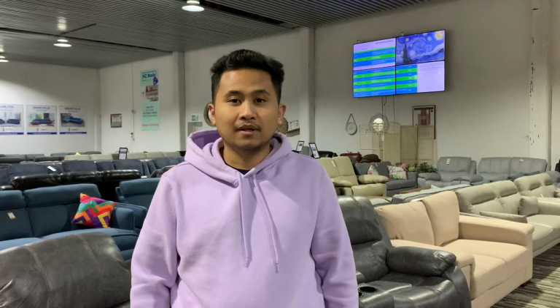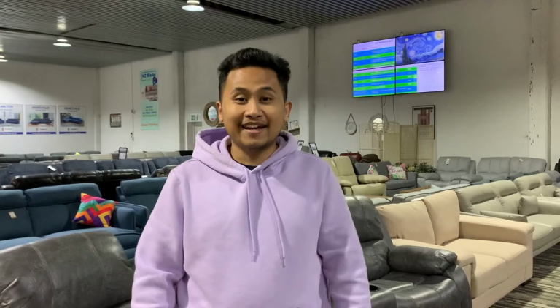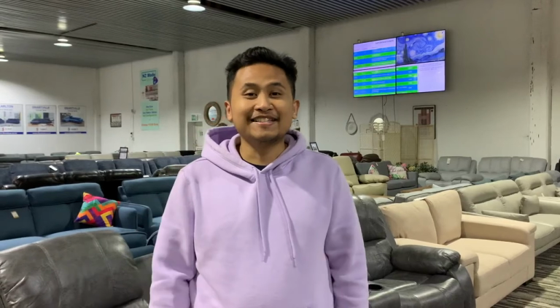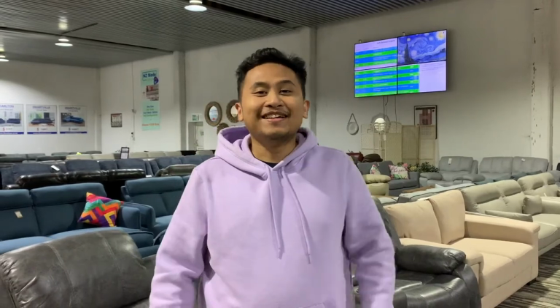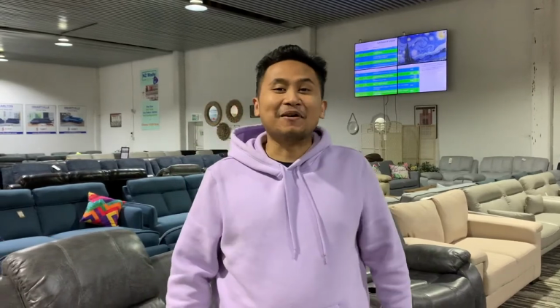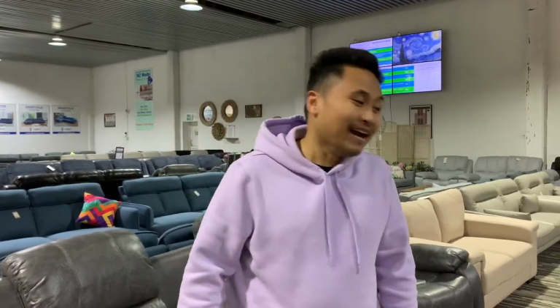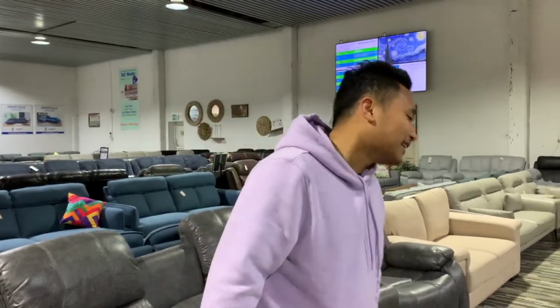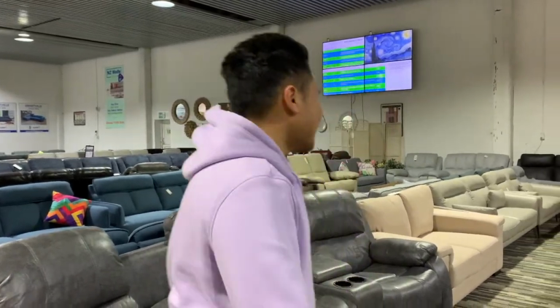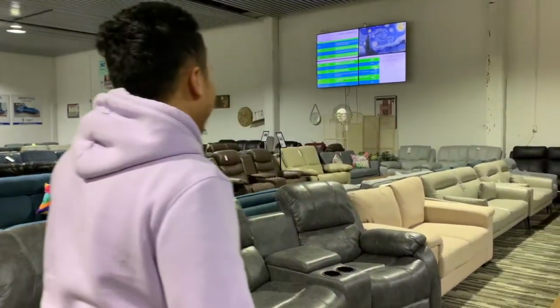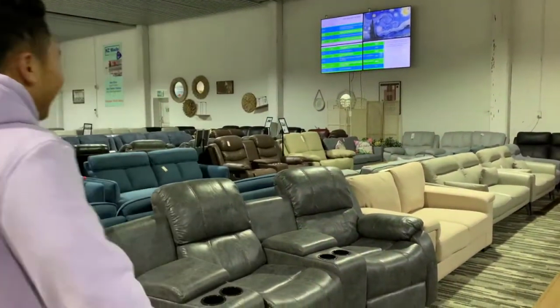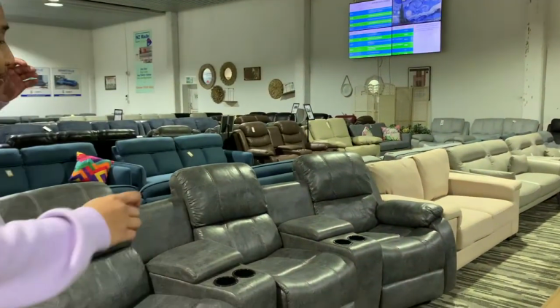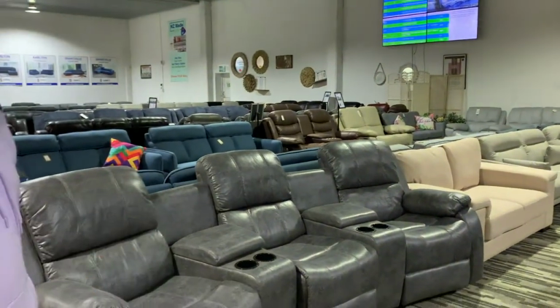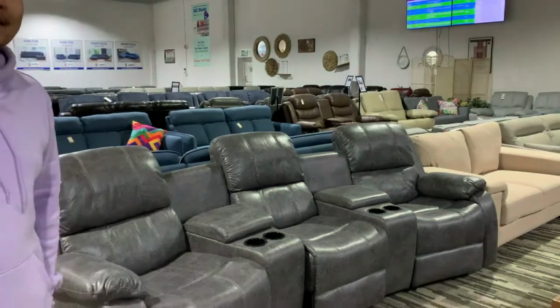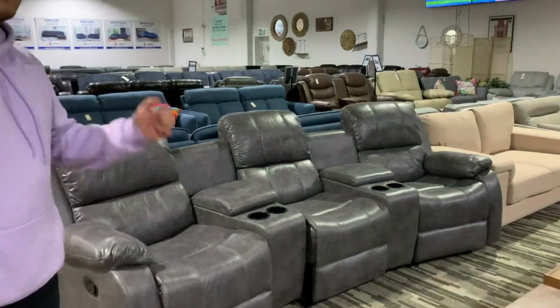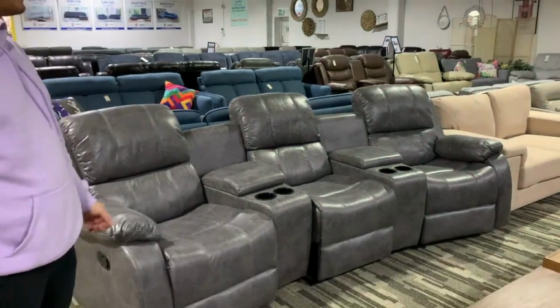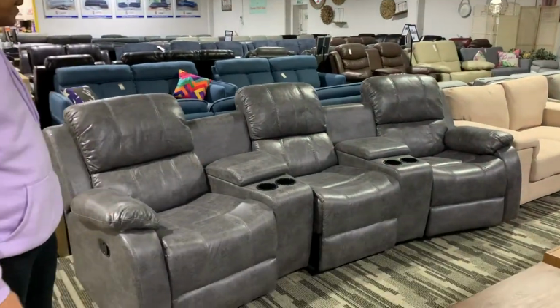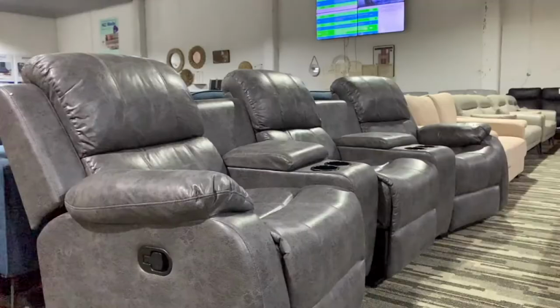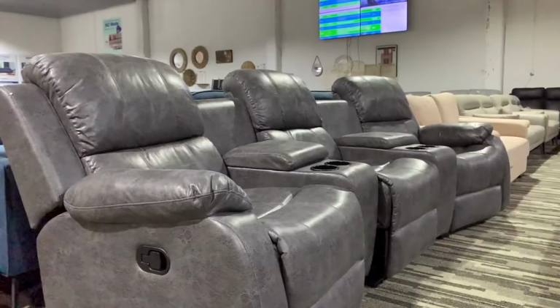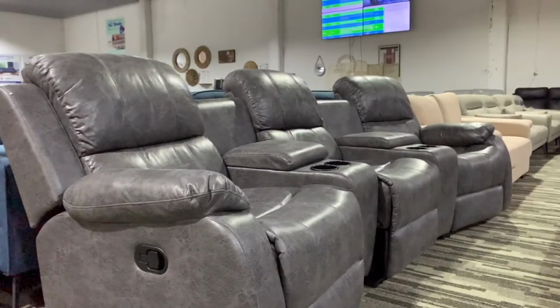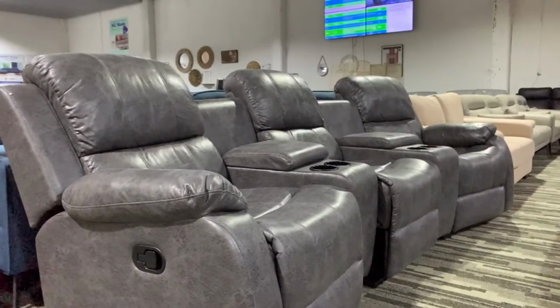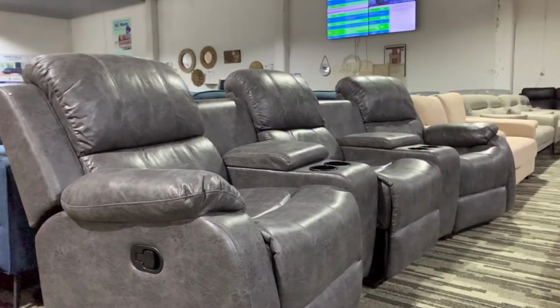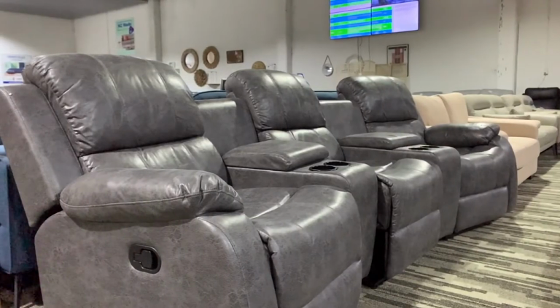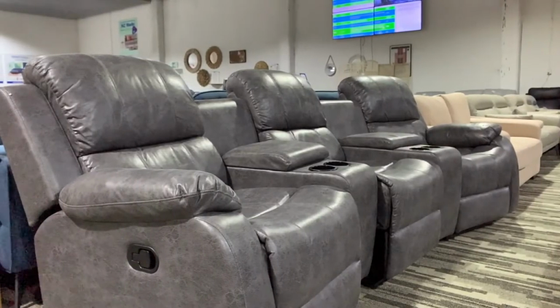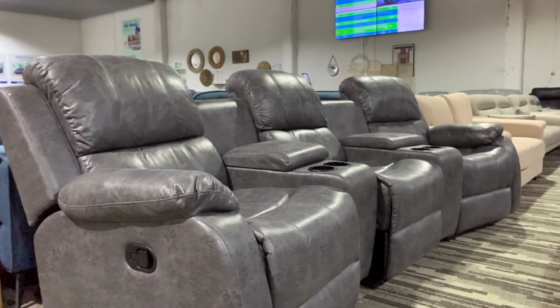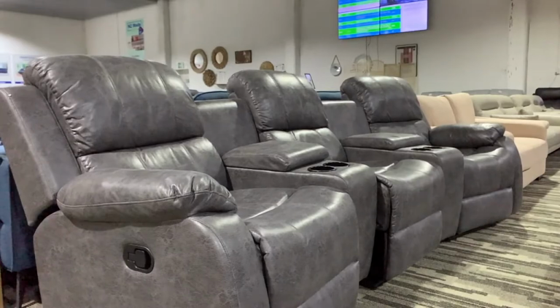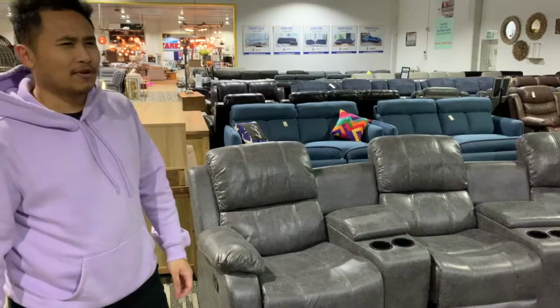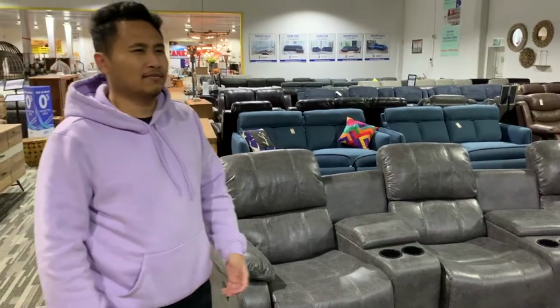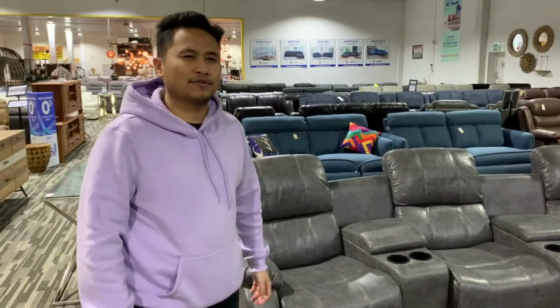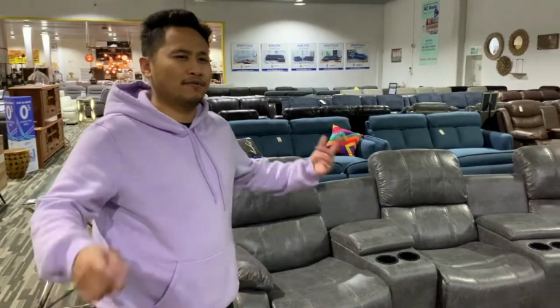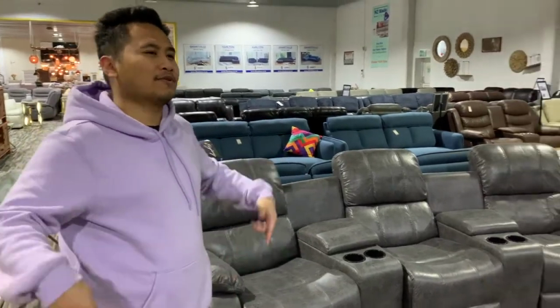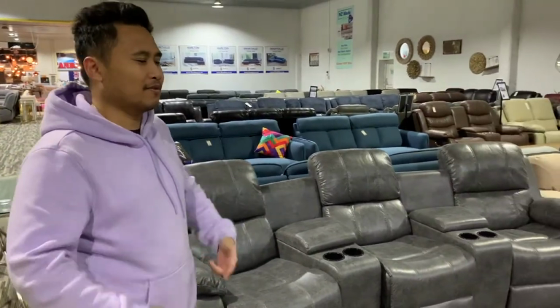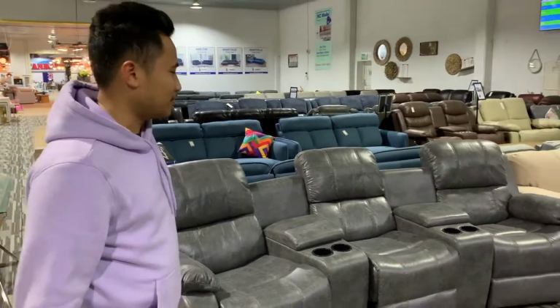Hey guys, this is Bram and it's all about the home theater reclining sofa. I bought it for myself — it's called Easton. I just bought it like two weeks ago and the video is being recorded.